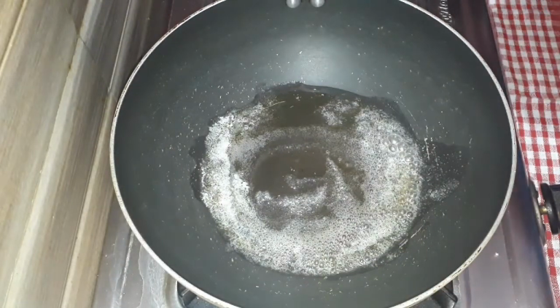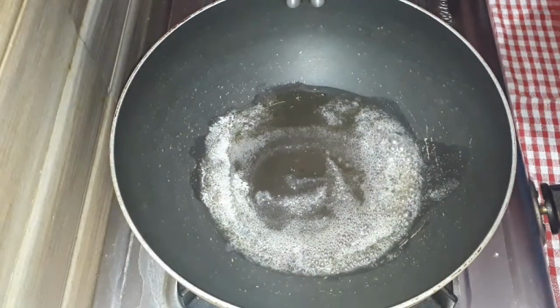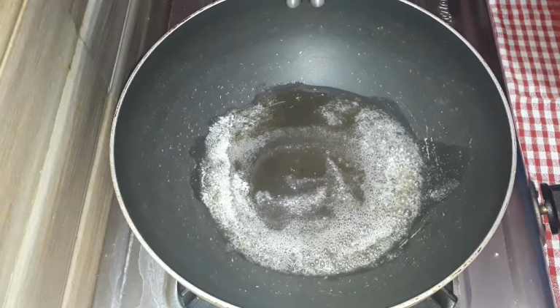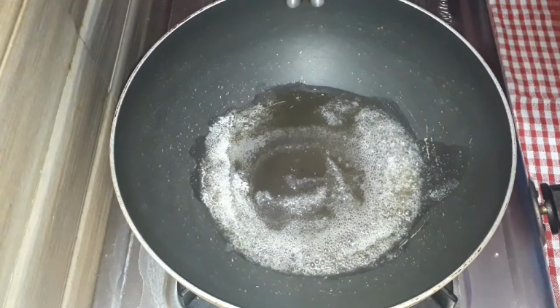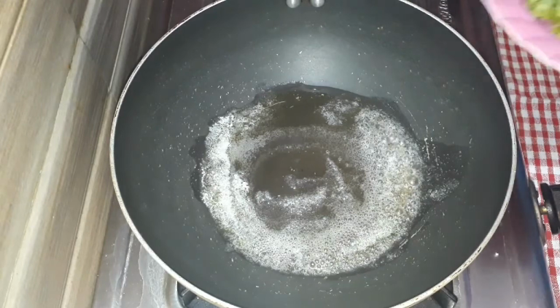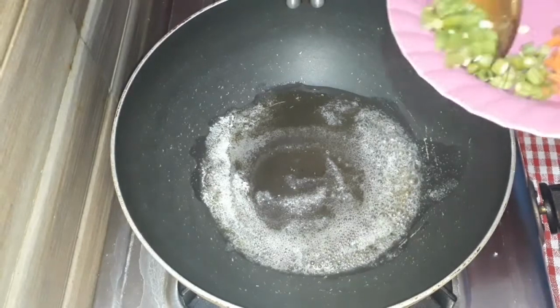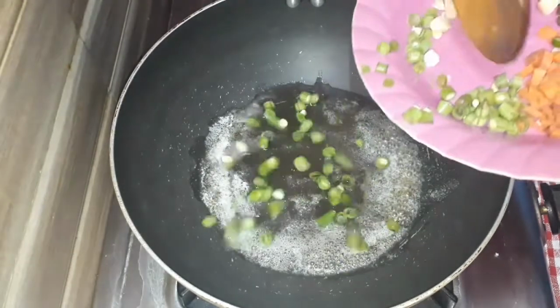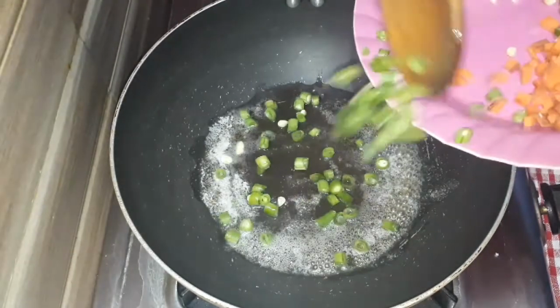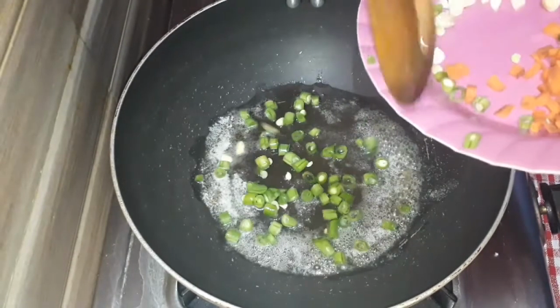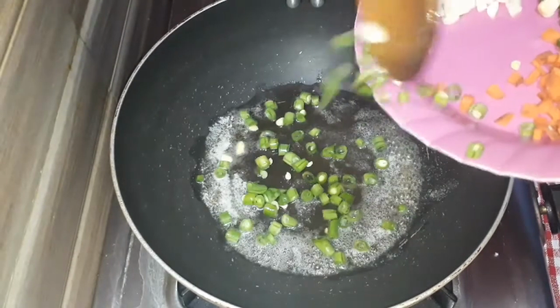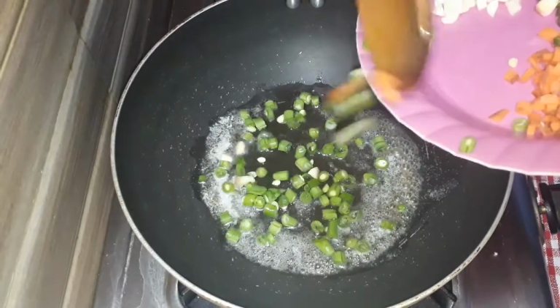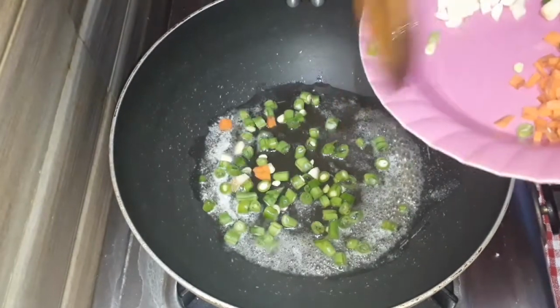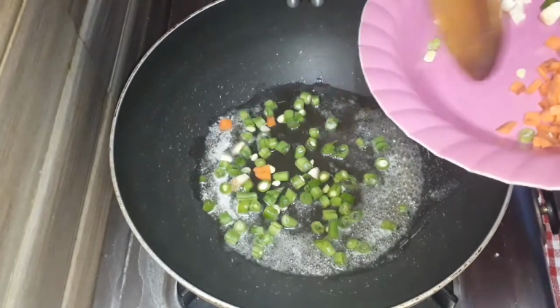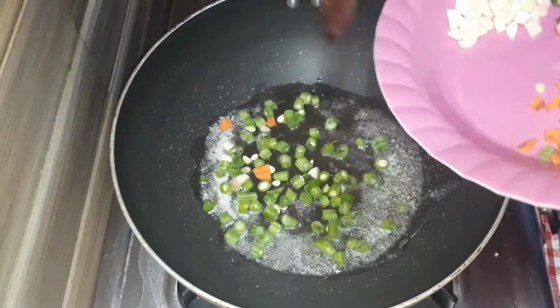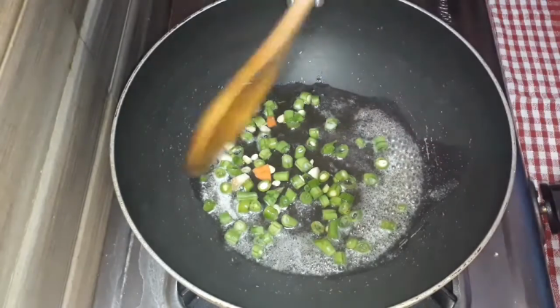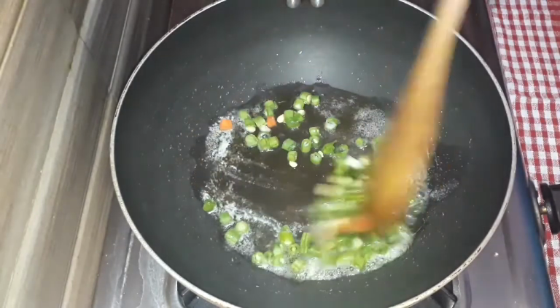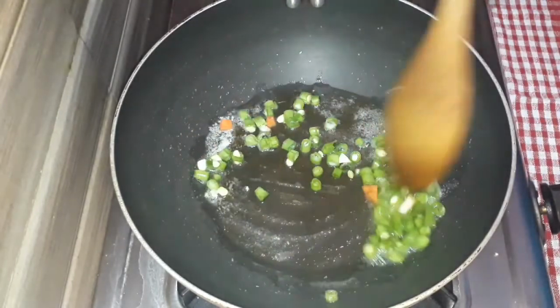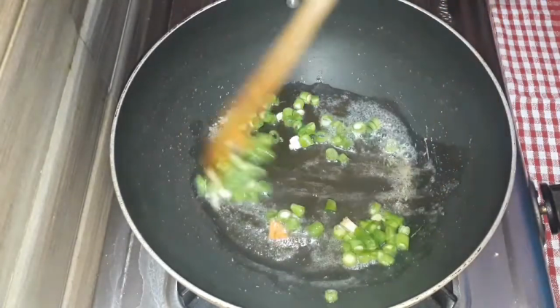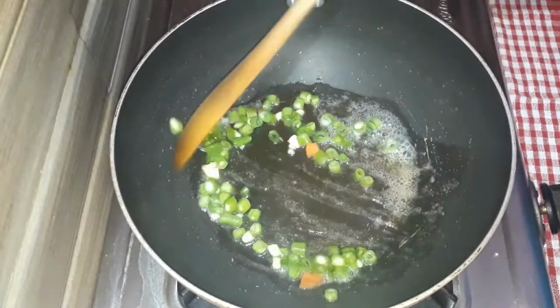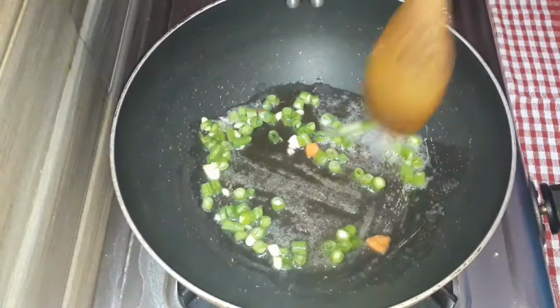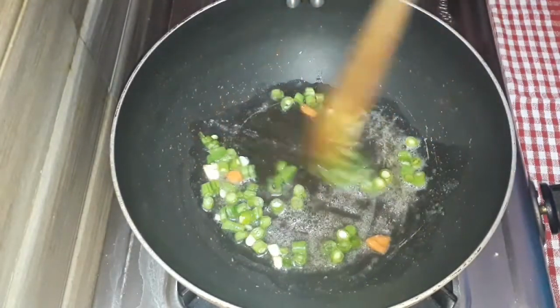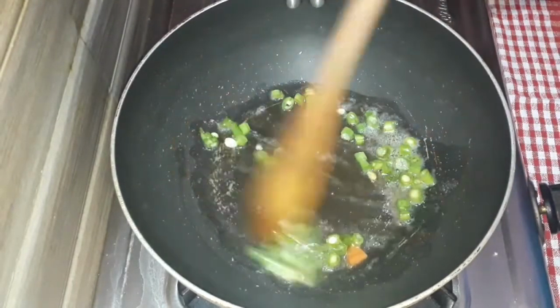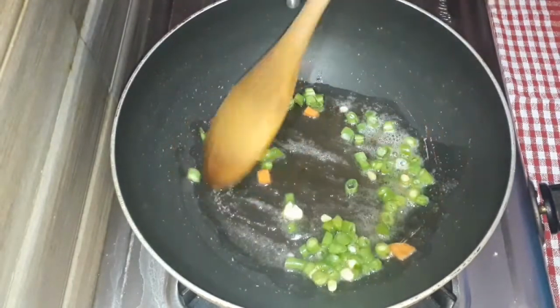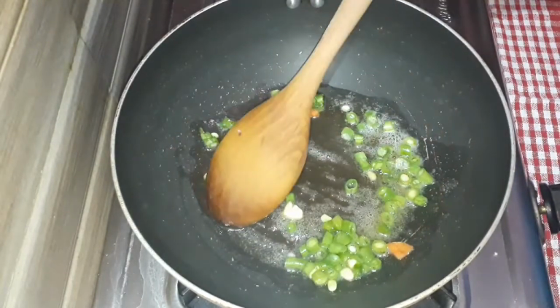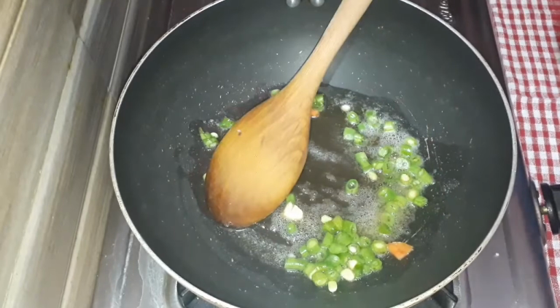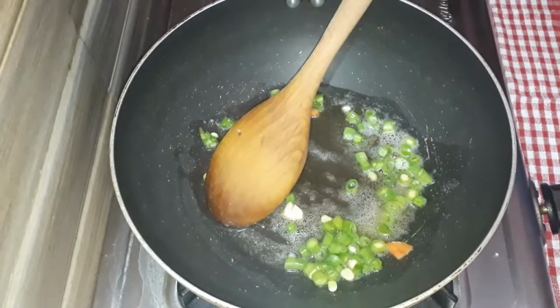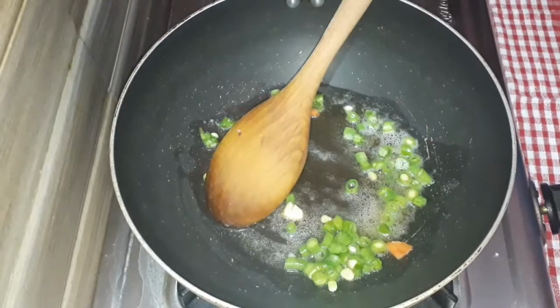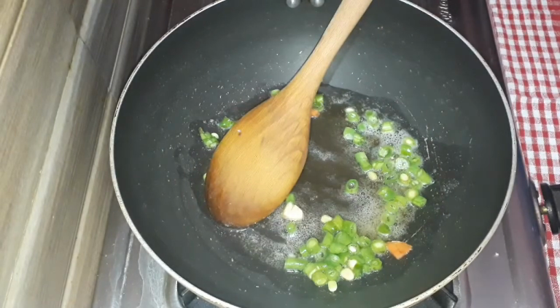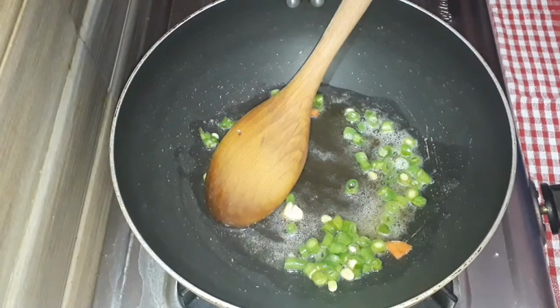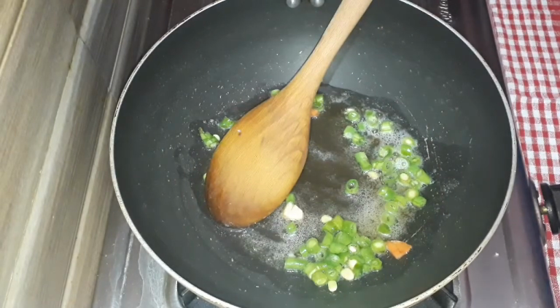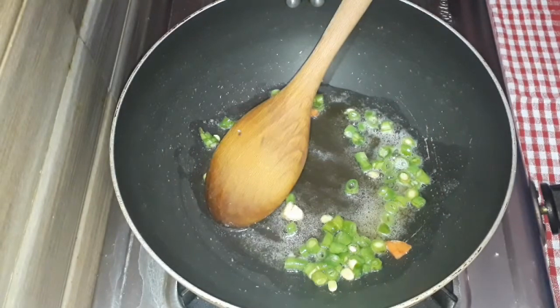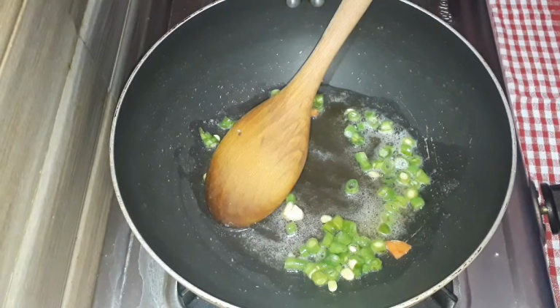Now we add the vegetables. You can add beans and carrots. You can add the vegetables and capsicum. Add carrots.